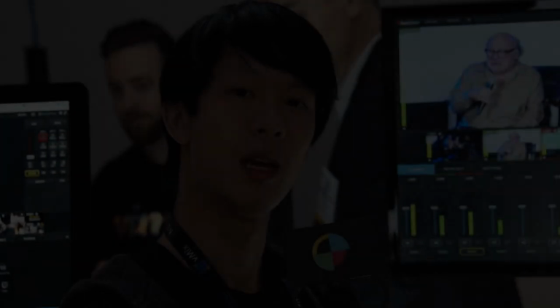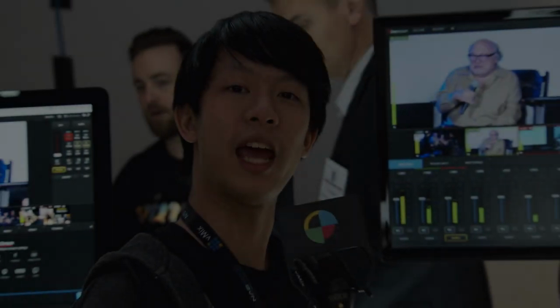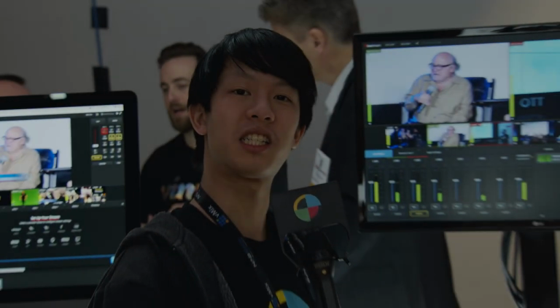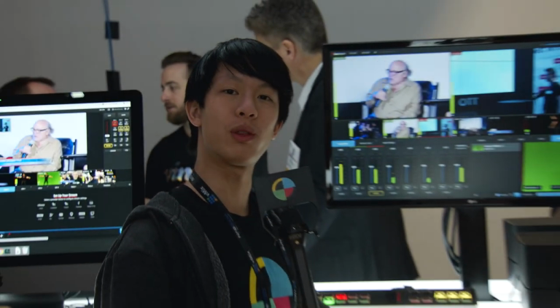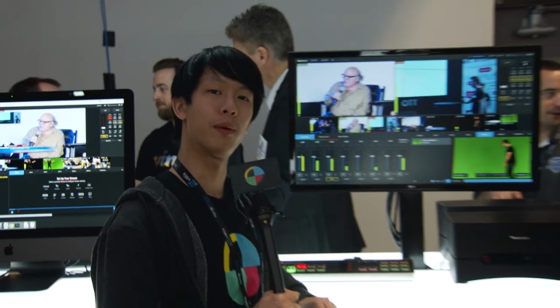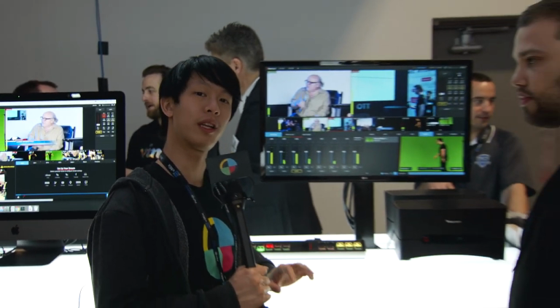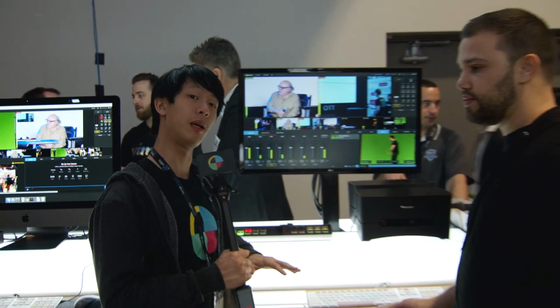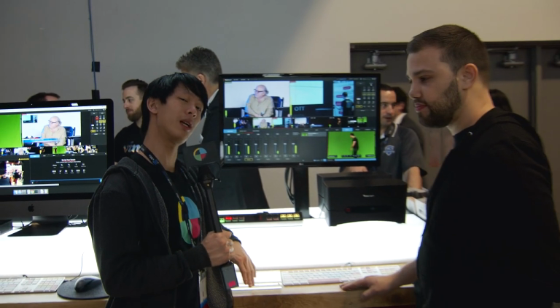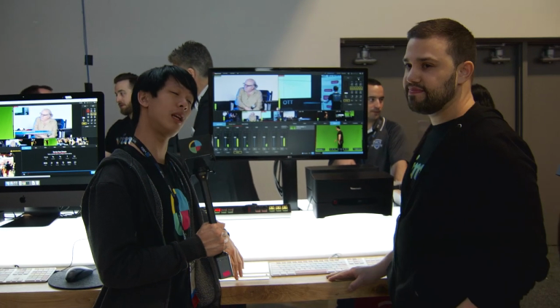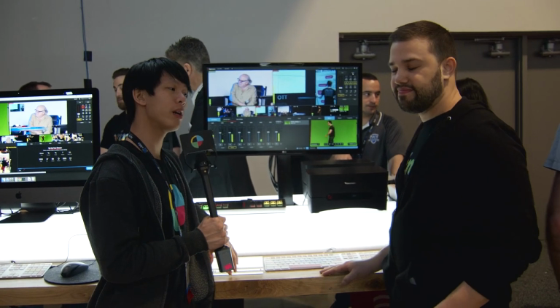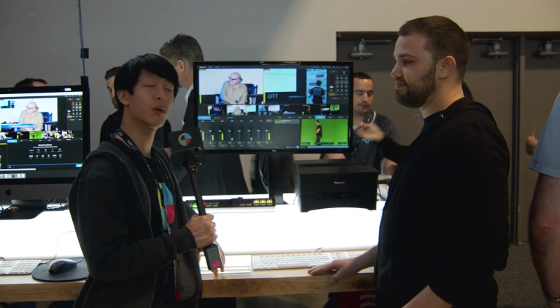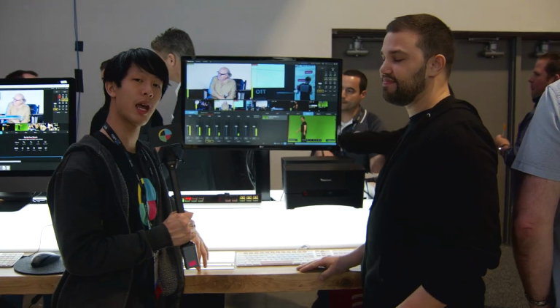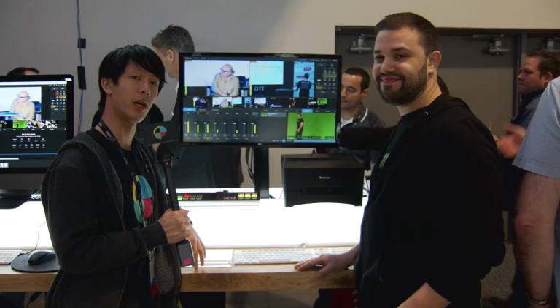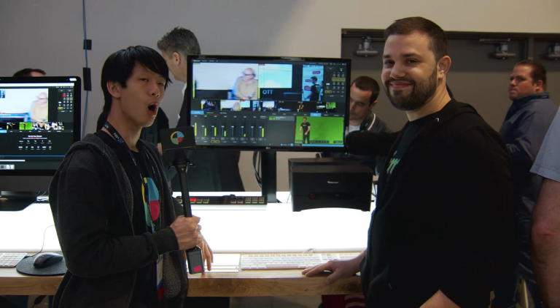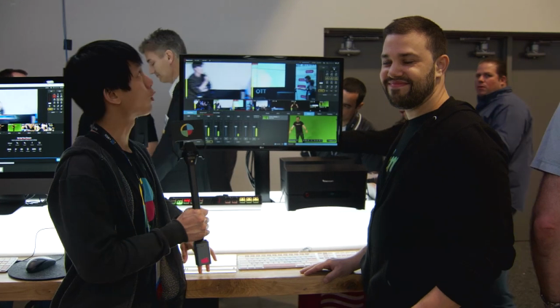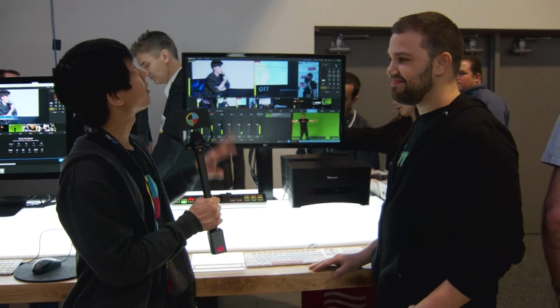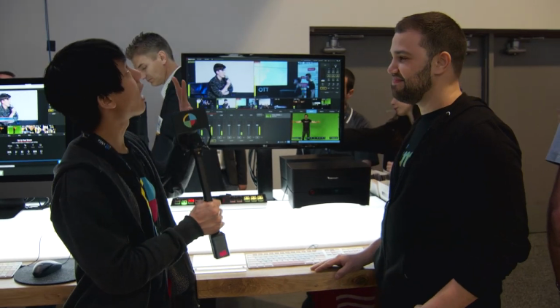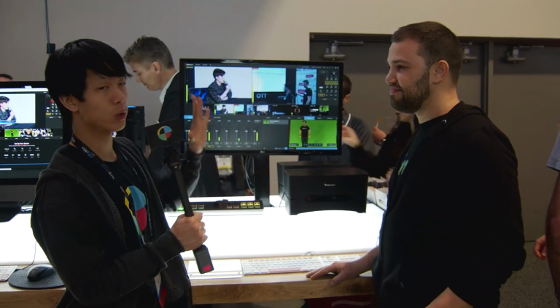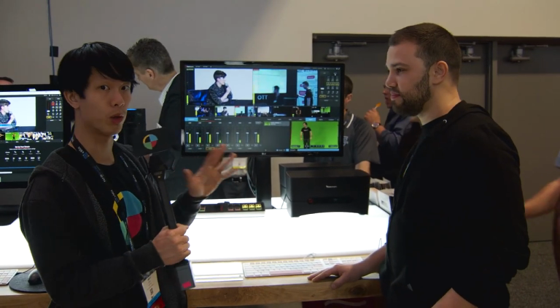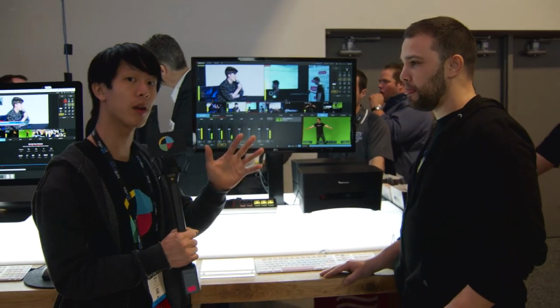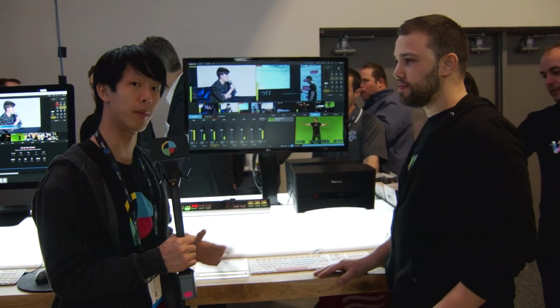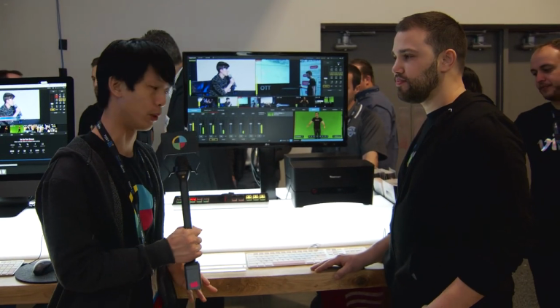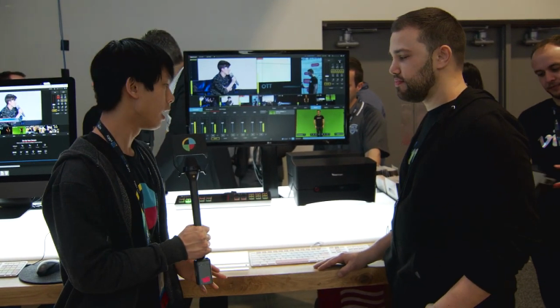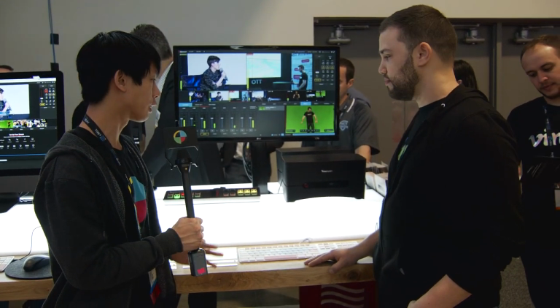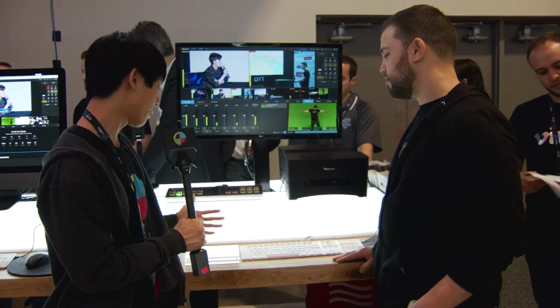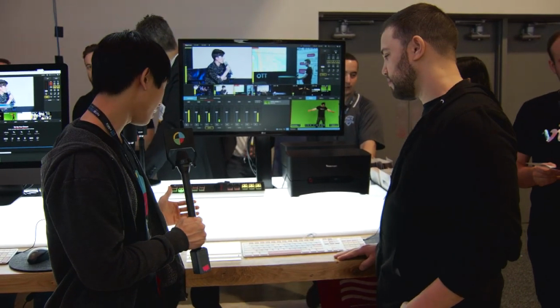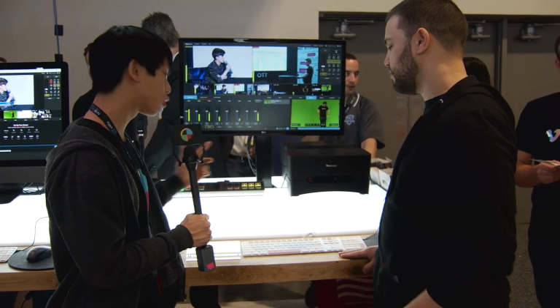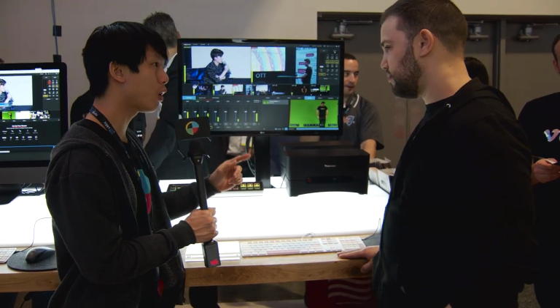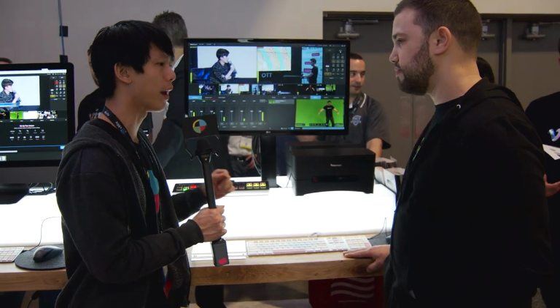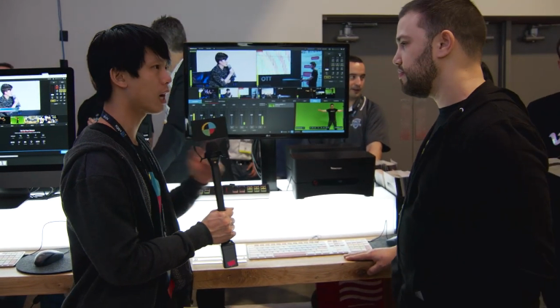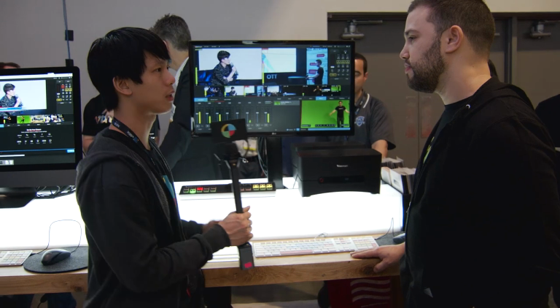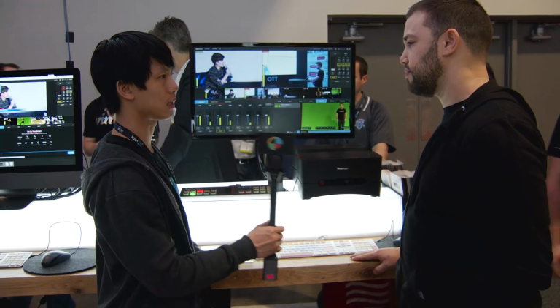Hey guys, it's Andy with No Film School at NAB 2018. We are here with Henry over at the Livestream booth, part of the Vimeo booth, talking about the Studio One. Tell us what this is.